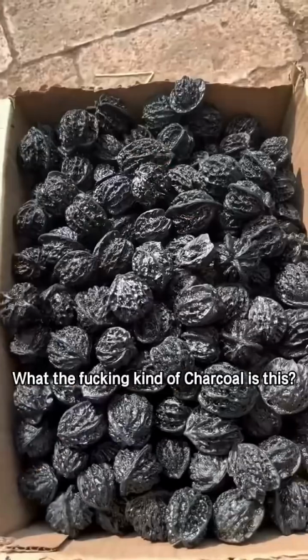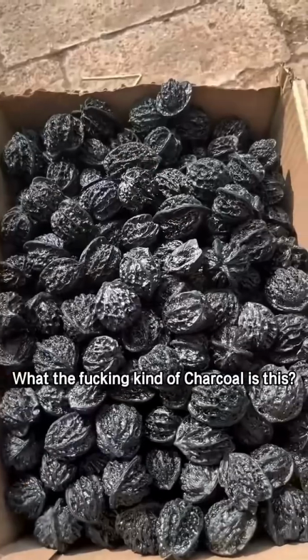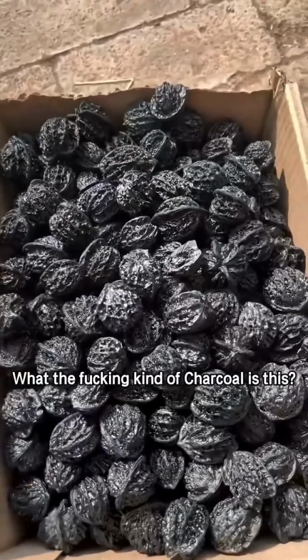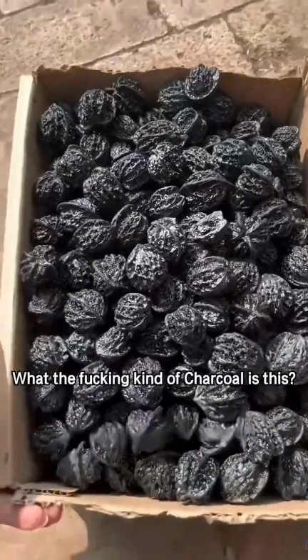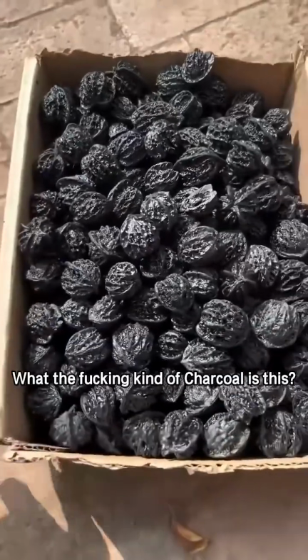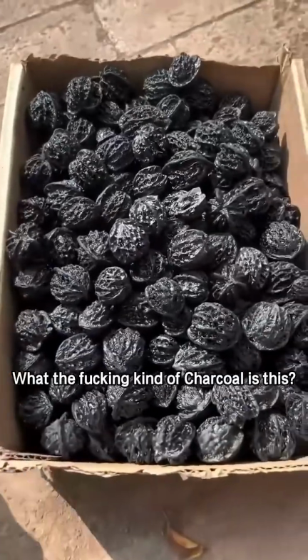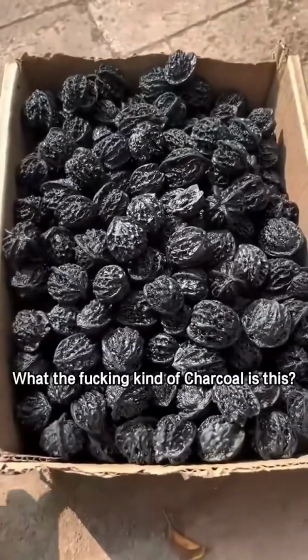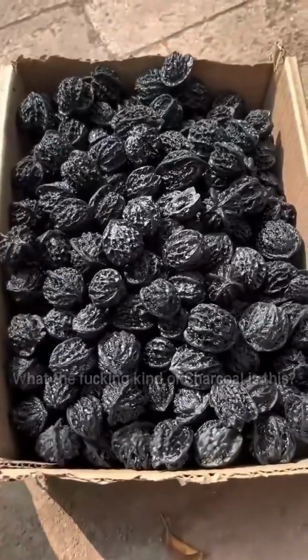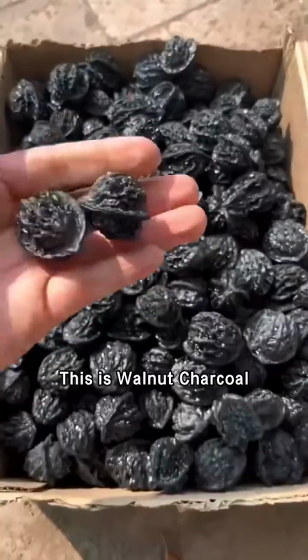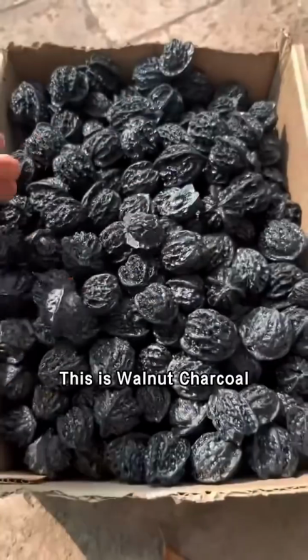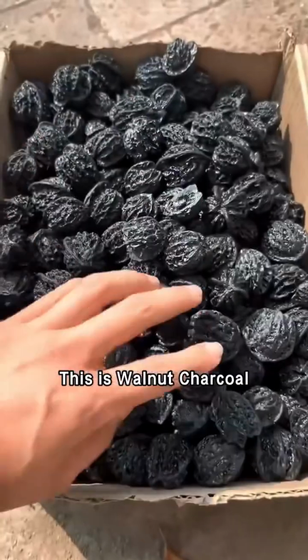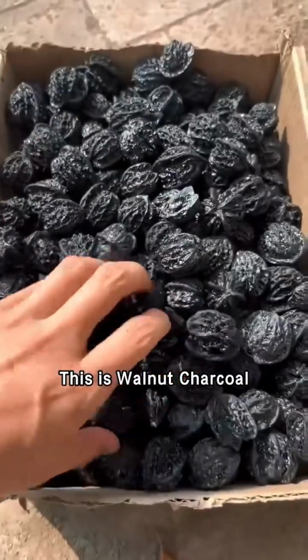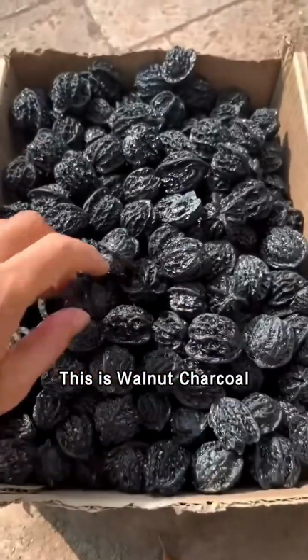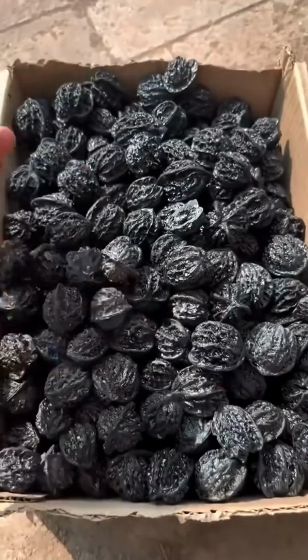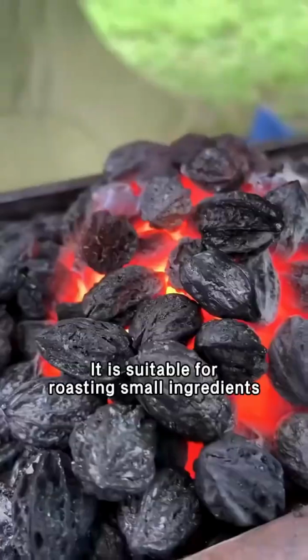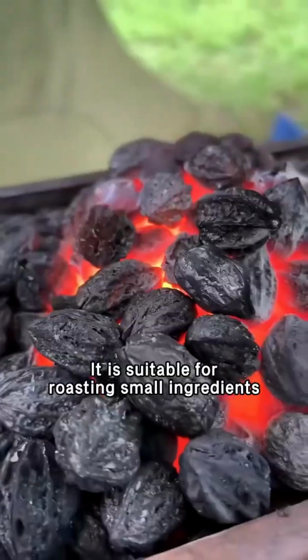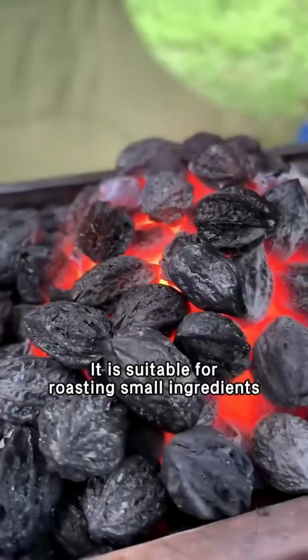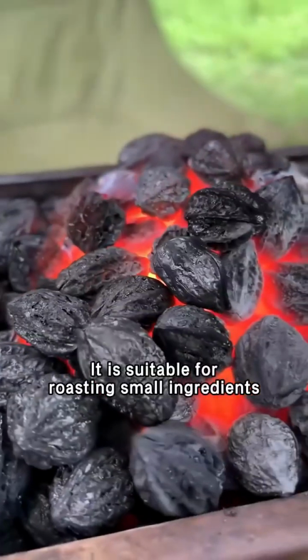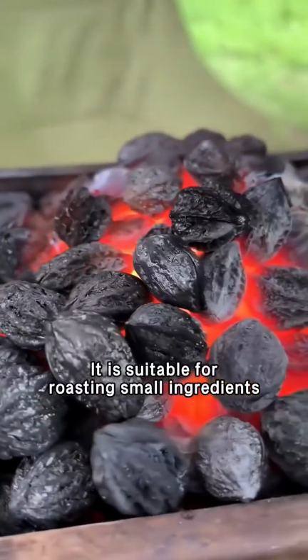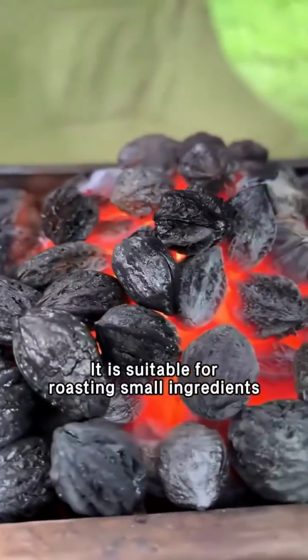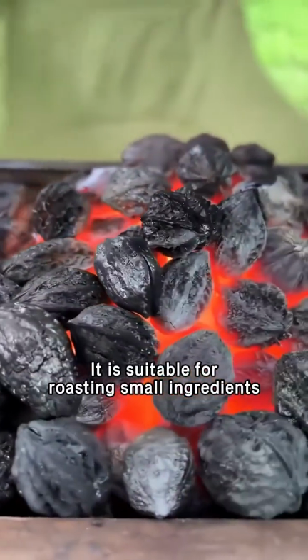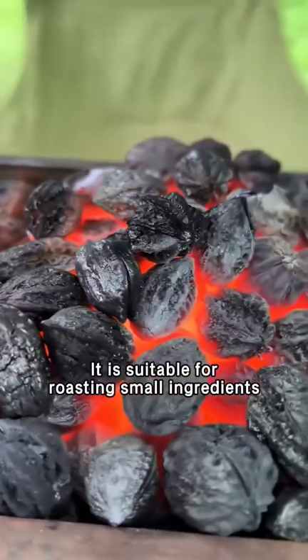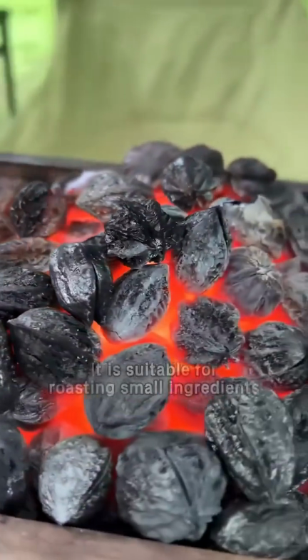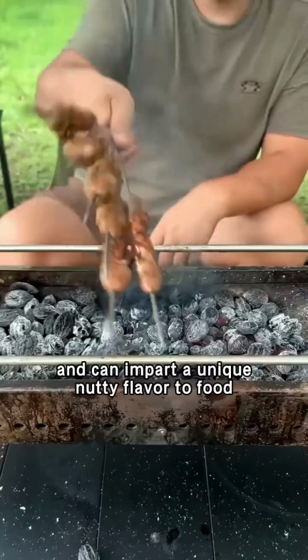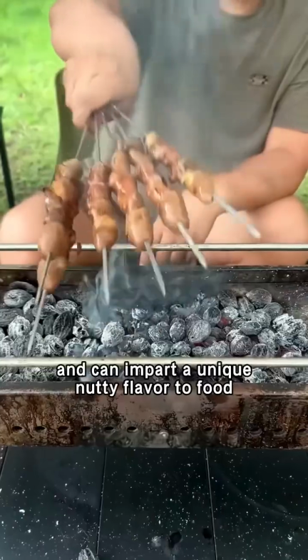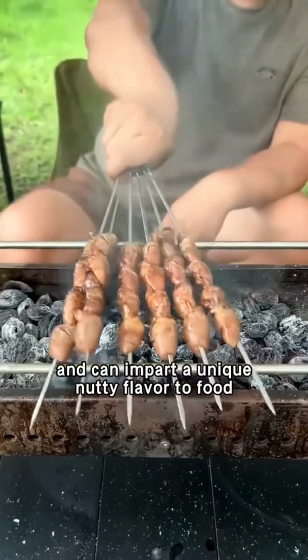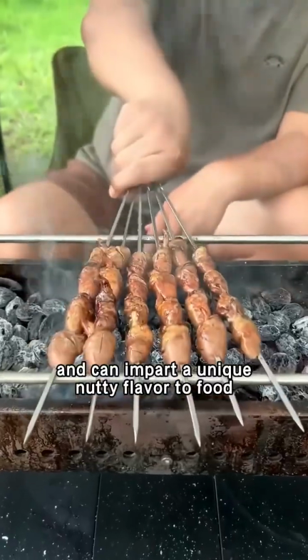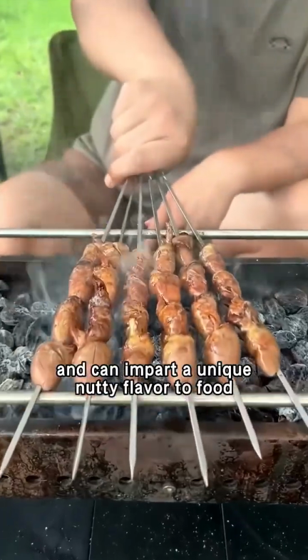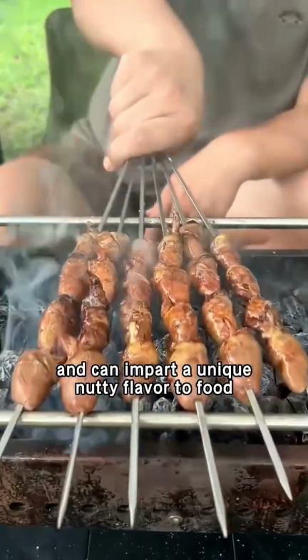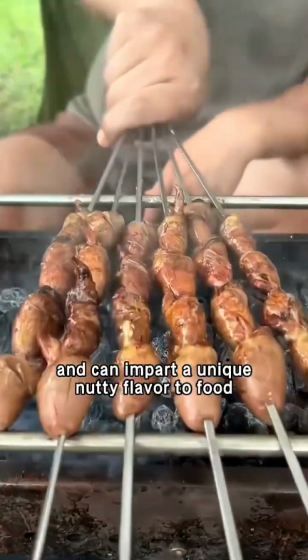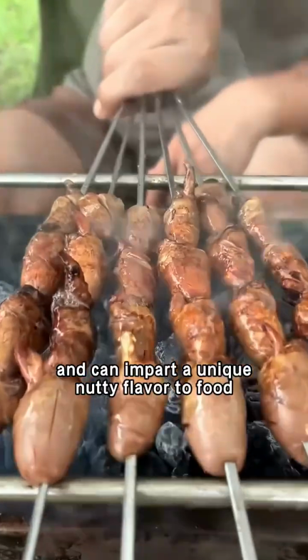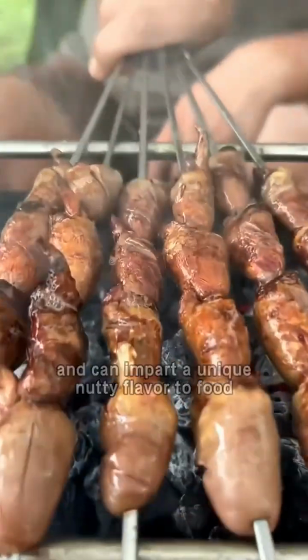What the fucking kind of charcoal is this? This is walnut charcoal. It is suitable for roasting small ingredients and can impart a unique nutty flavor to food.